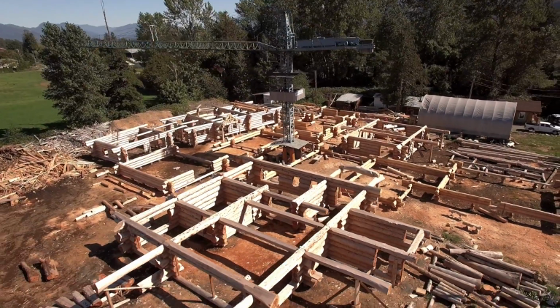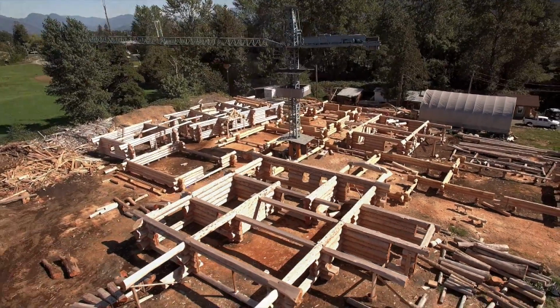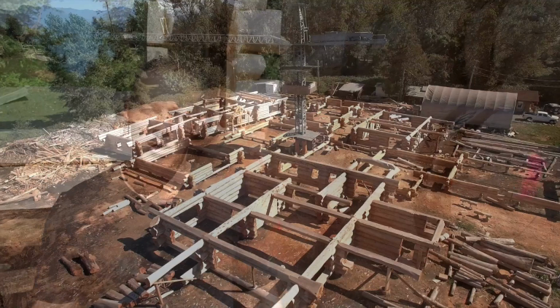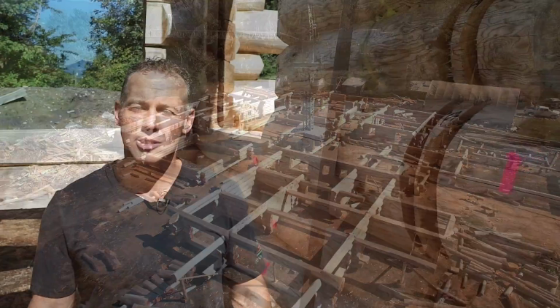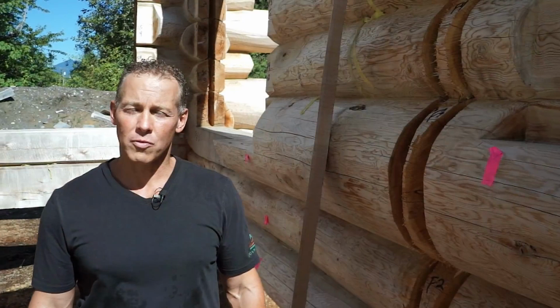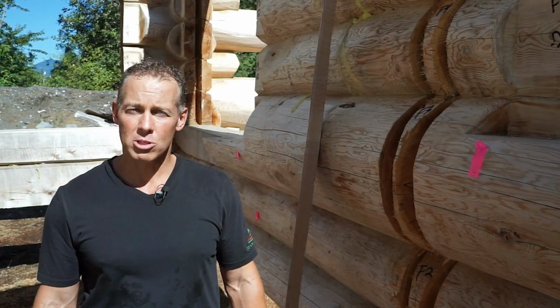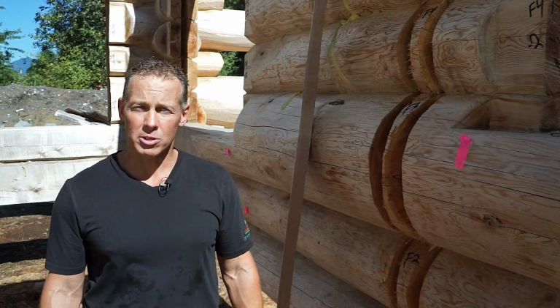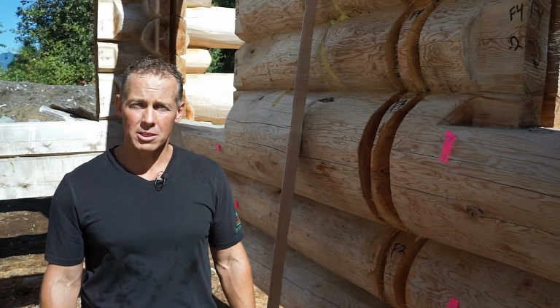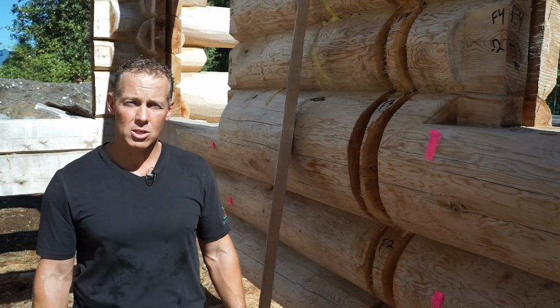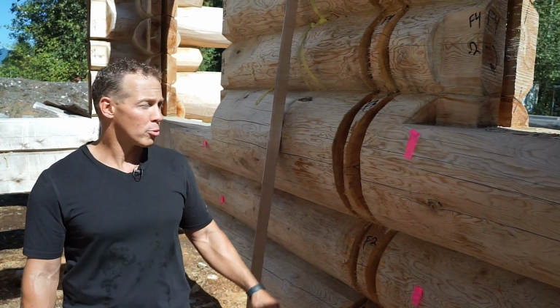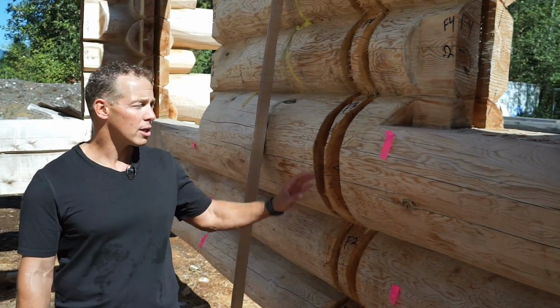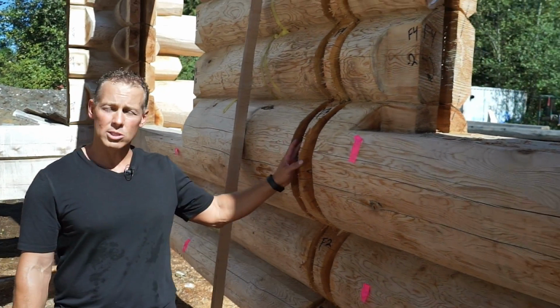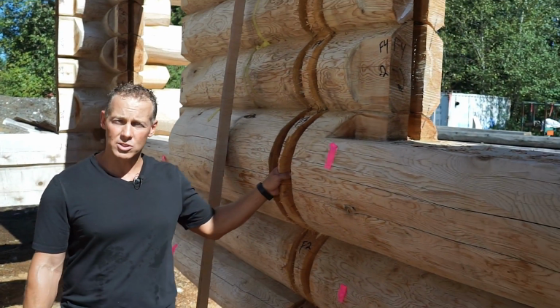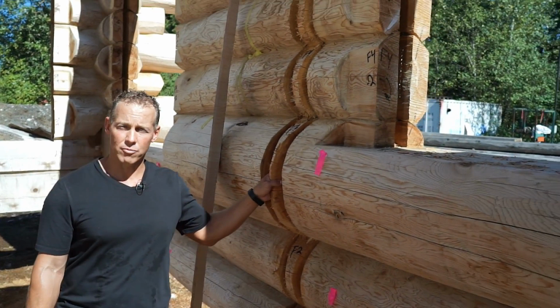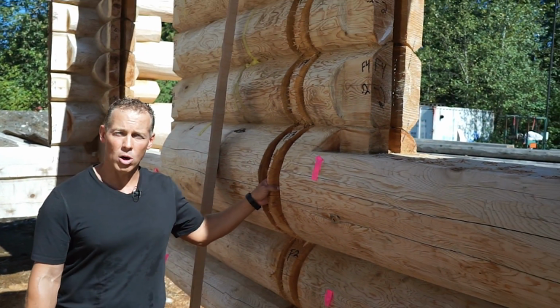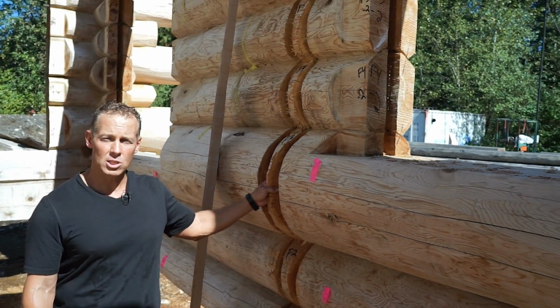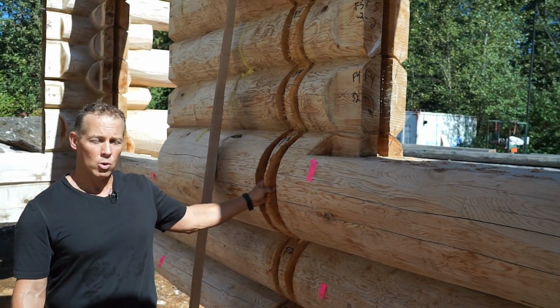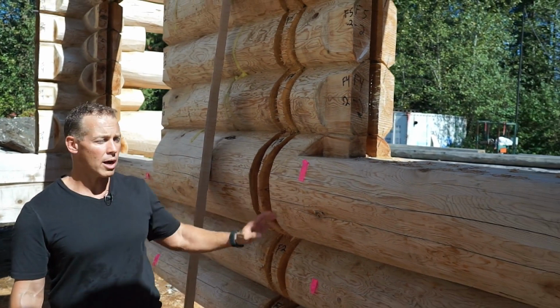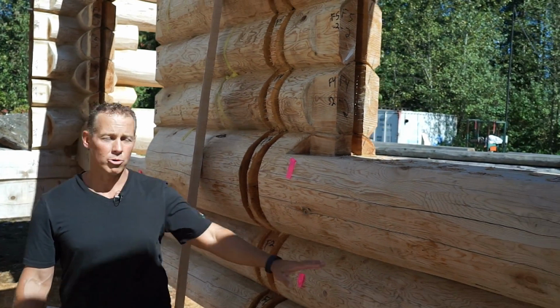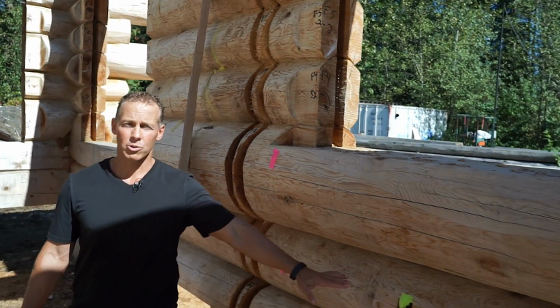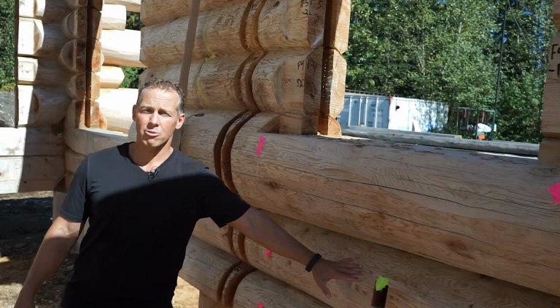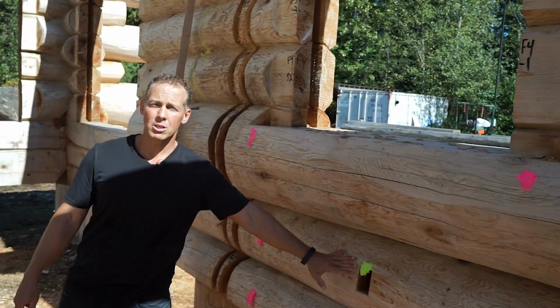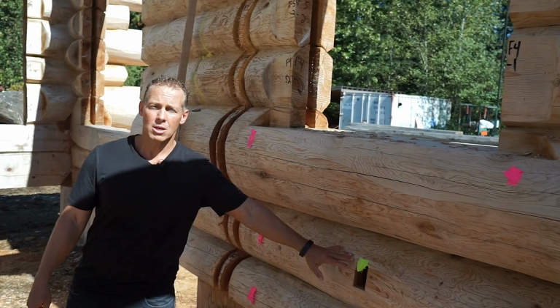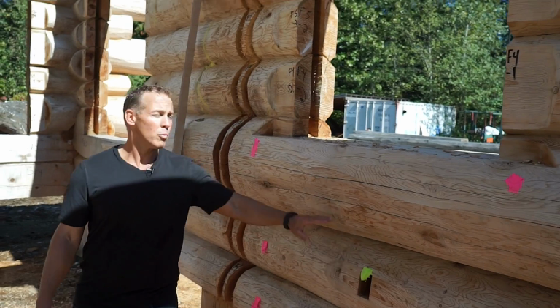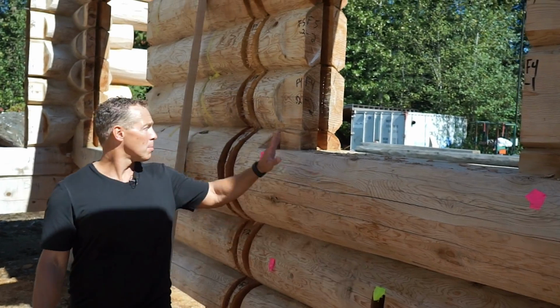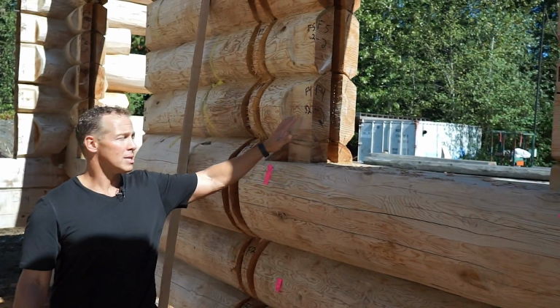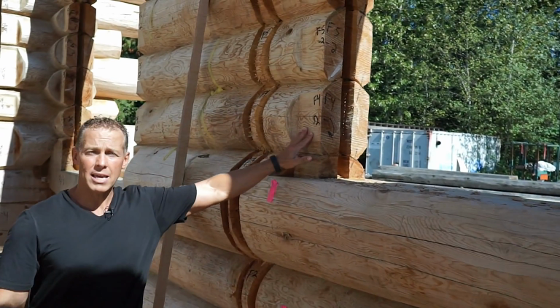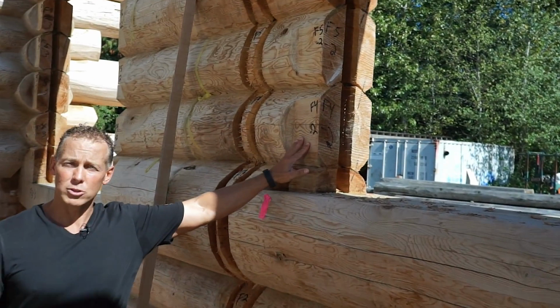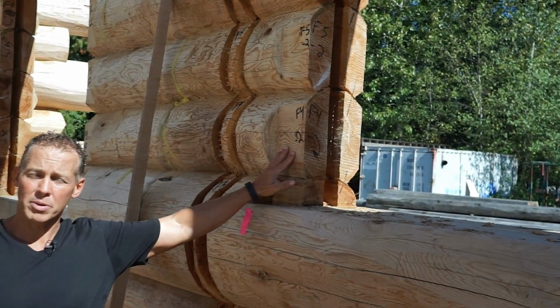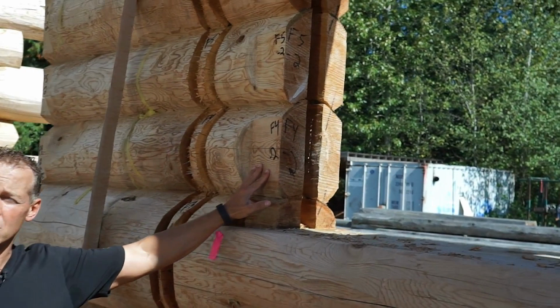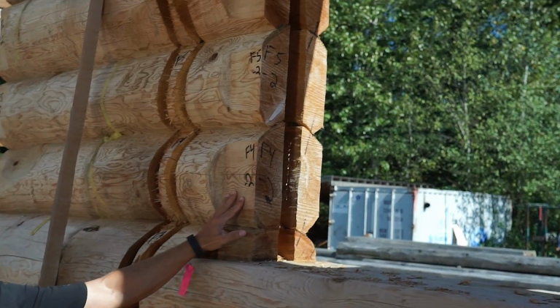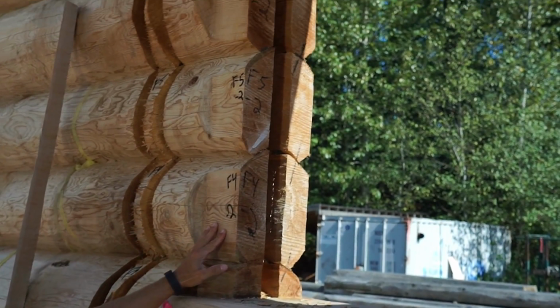Log Homes Canada prides itself in all the small details. We pre-cut the wall slots for the frame walls, cut and drill for electrical, then number and tag everything for shipping to site and set up.